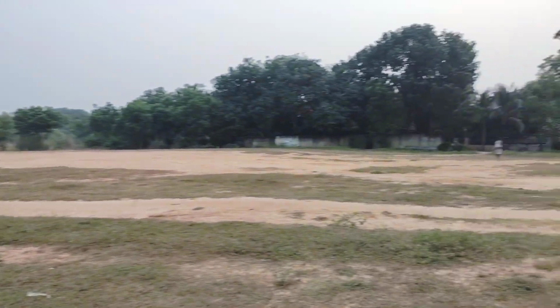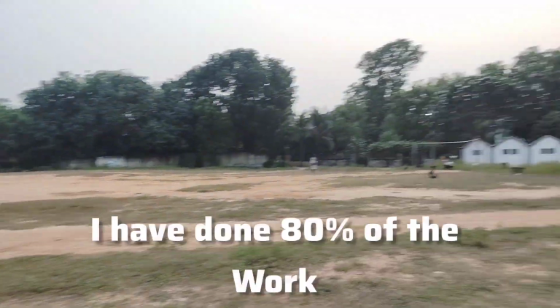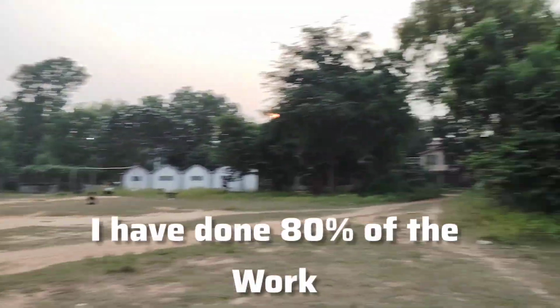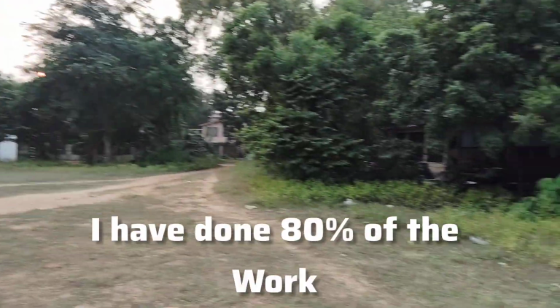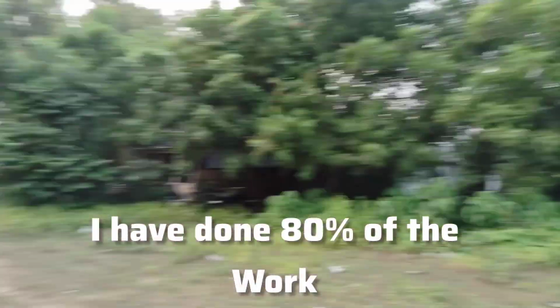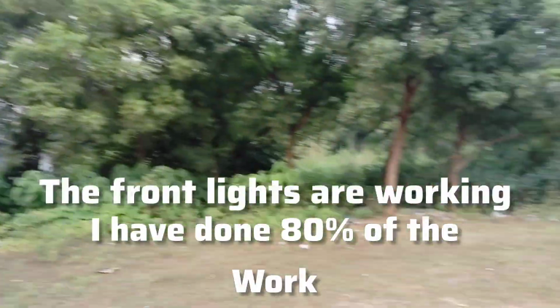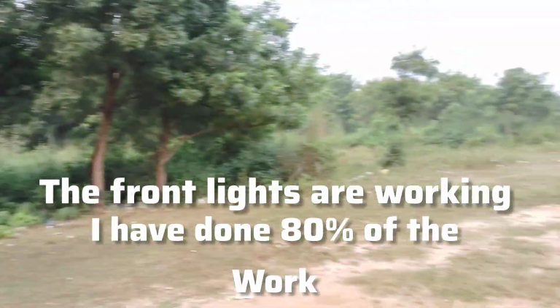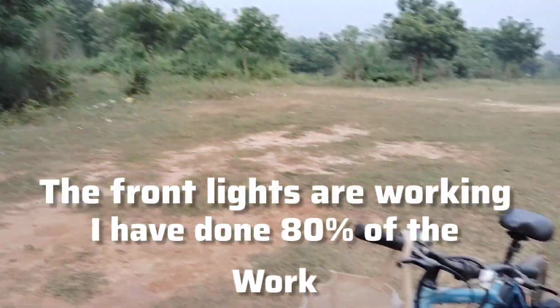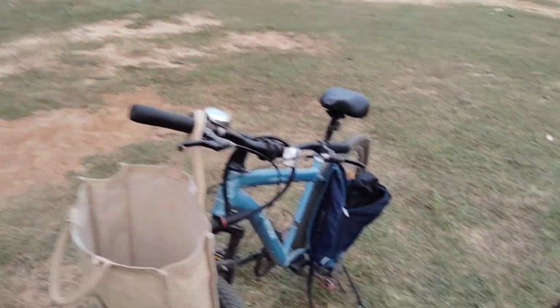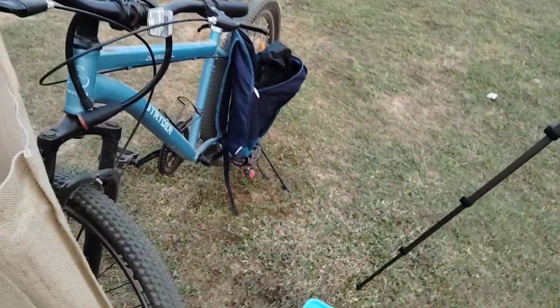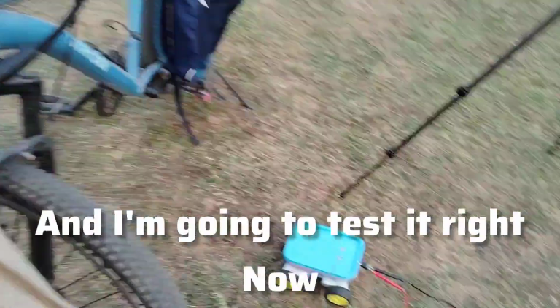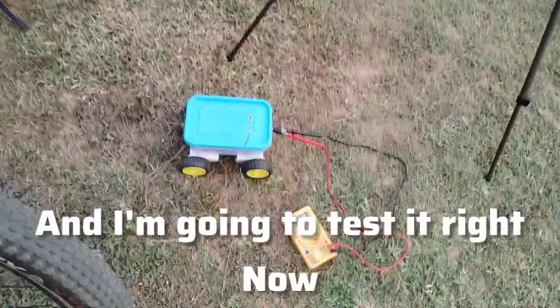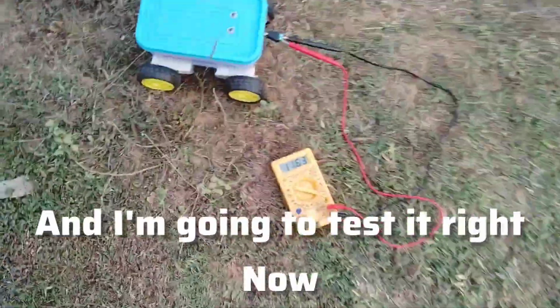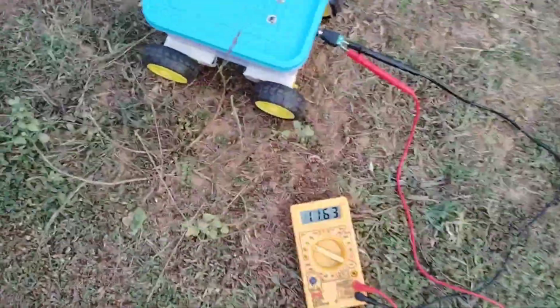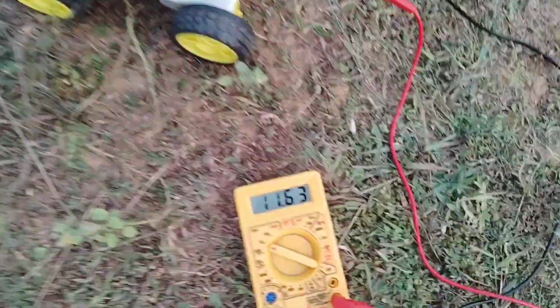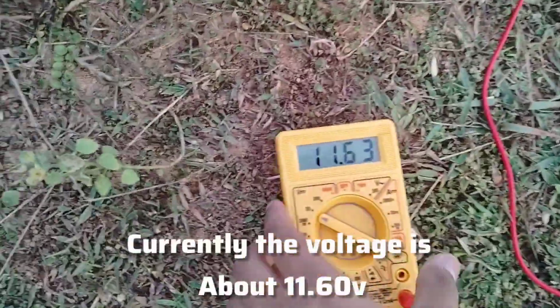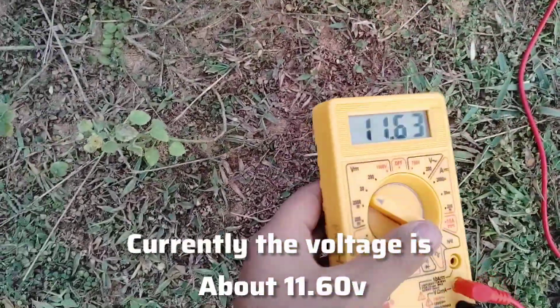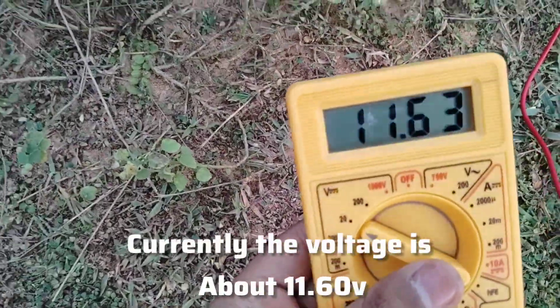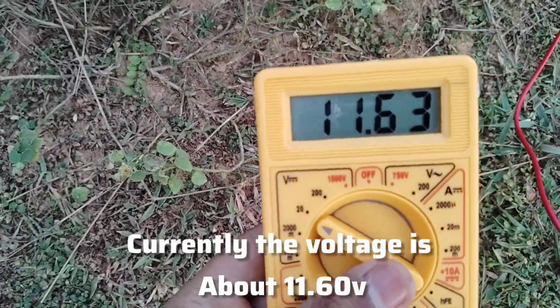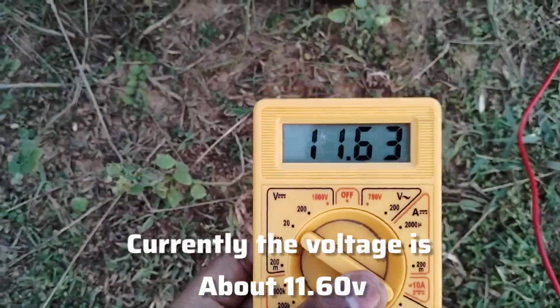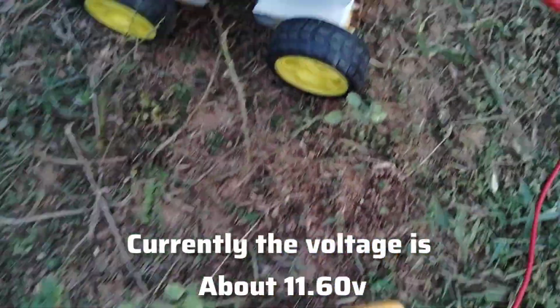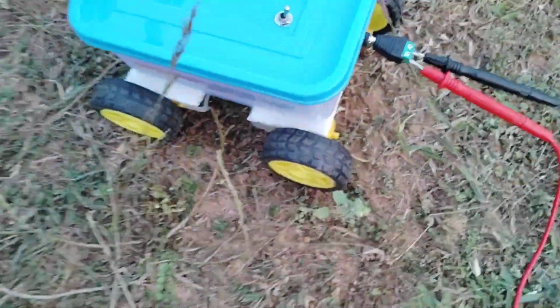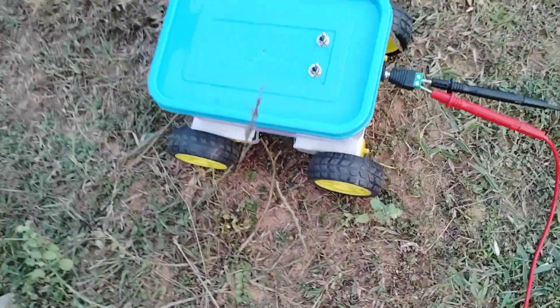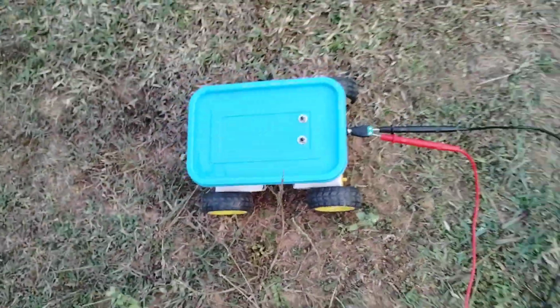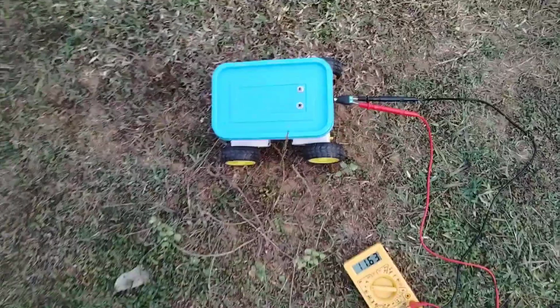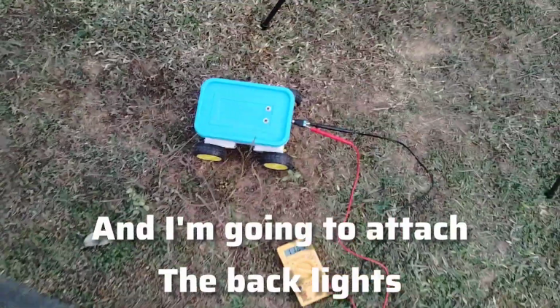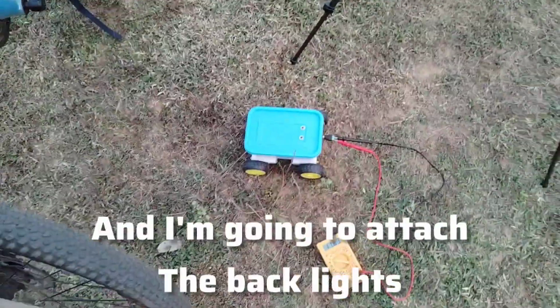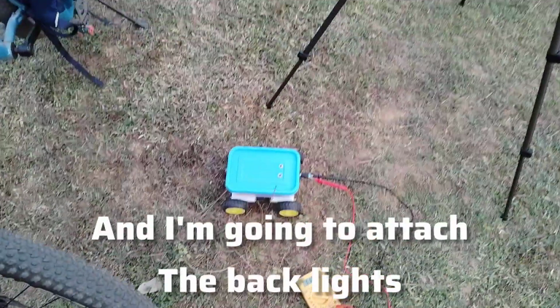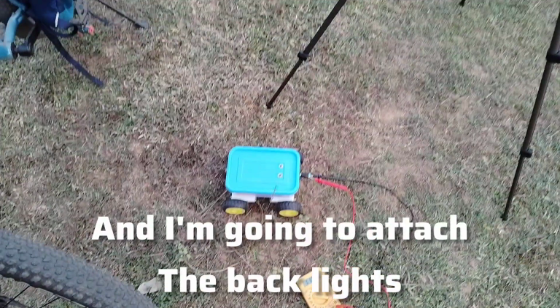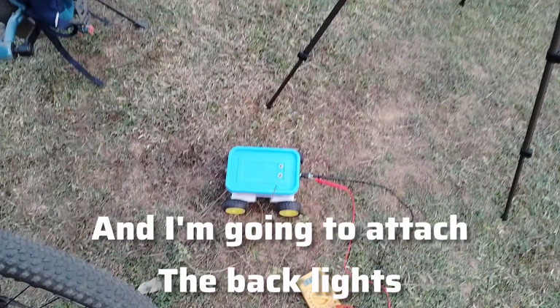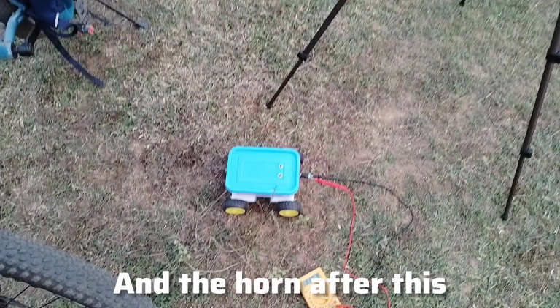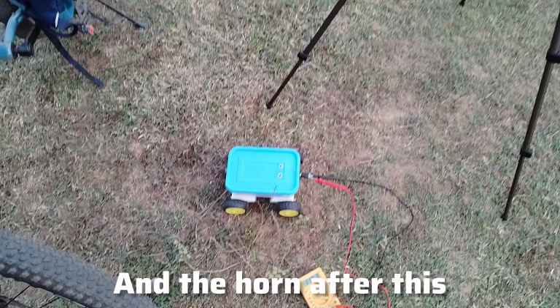Okay, I have done 80% of the work. The front lights are working and I'm going to test it right now. Currently the voltage is 11.63 volts. I'm going to attach the back lights and the horn after this.